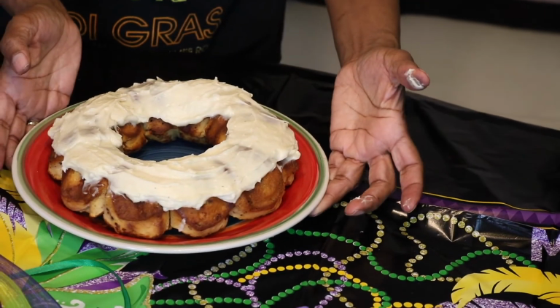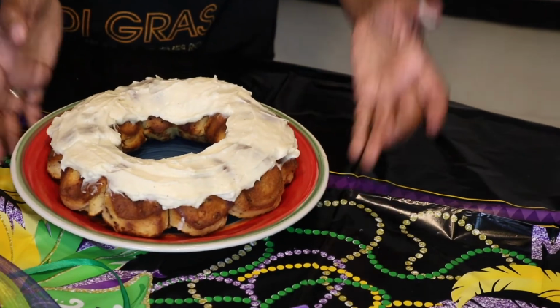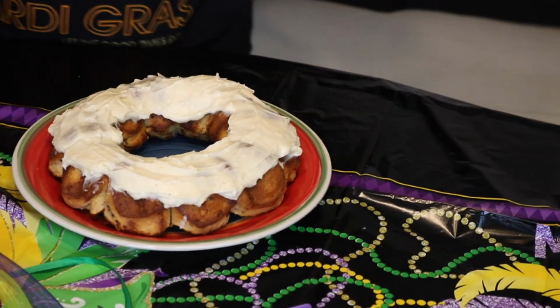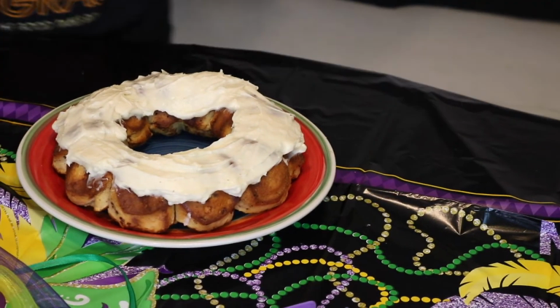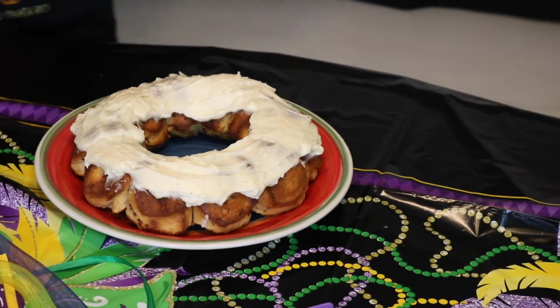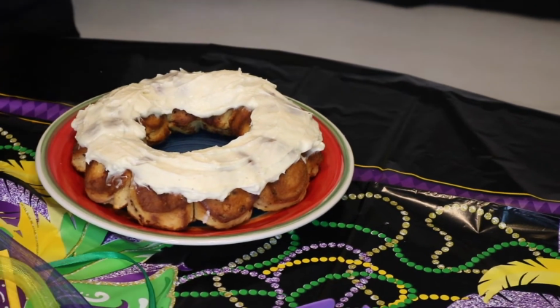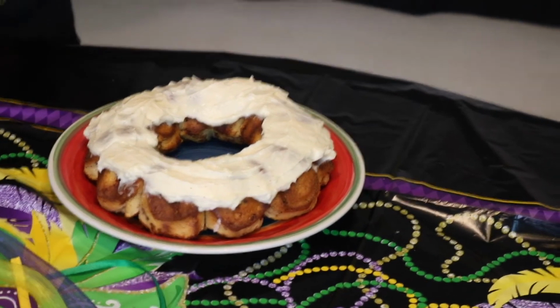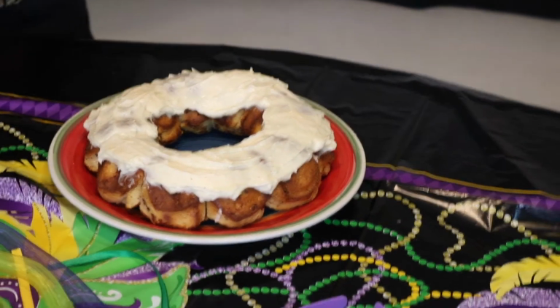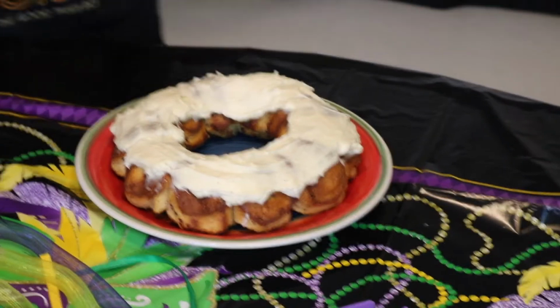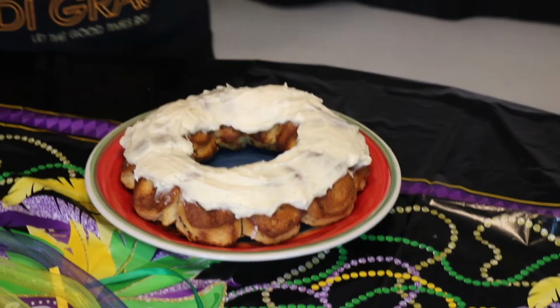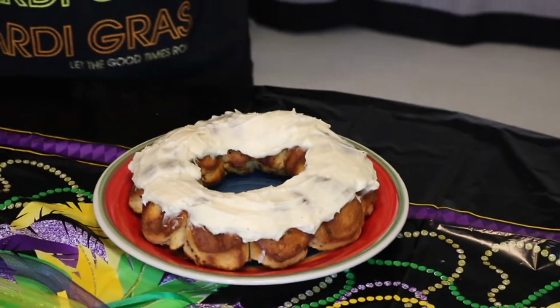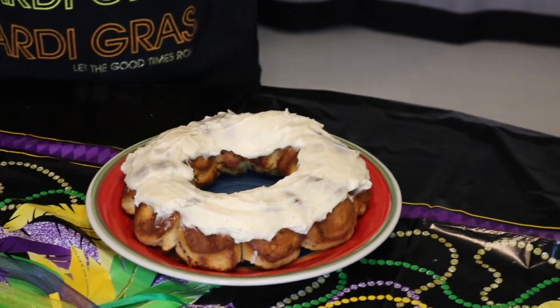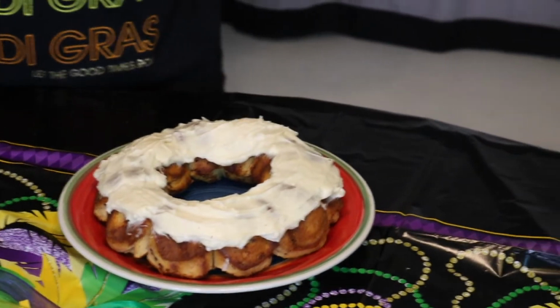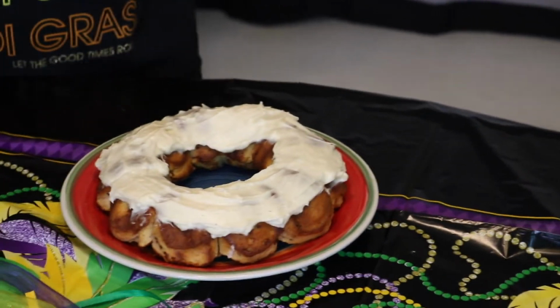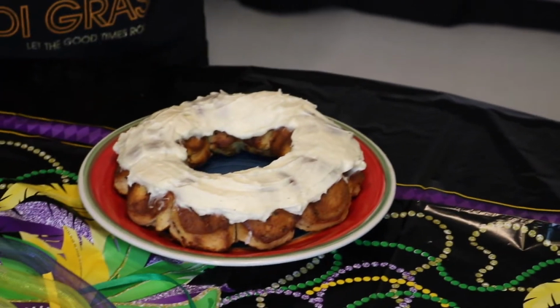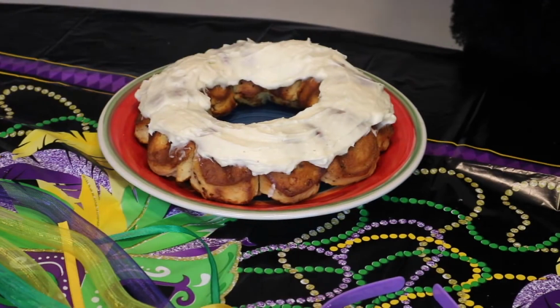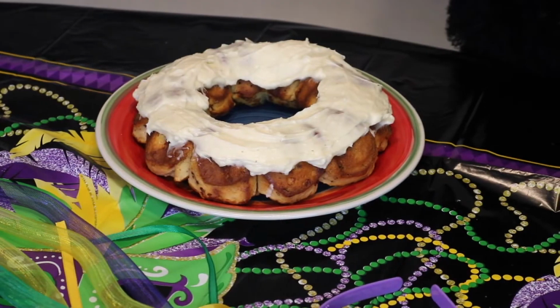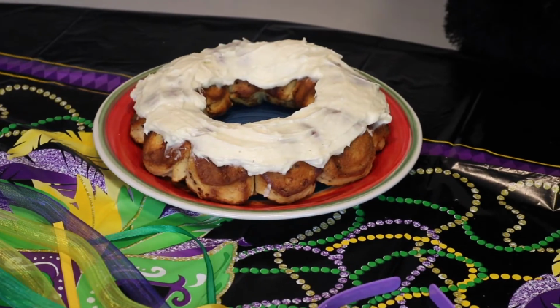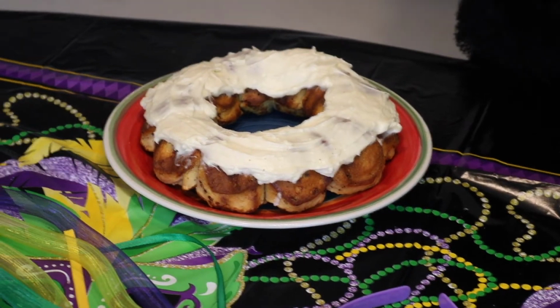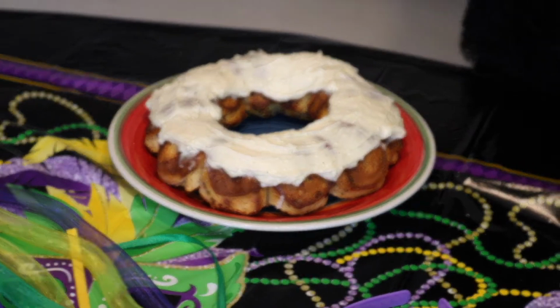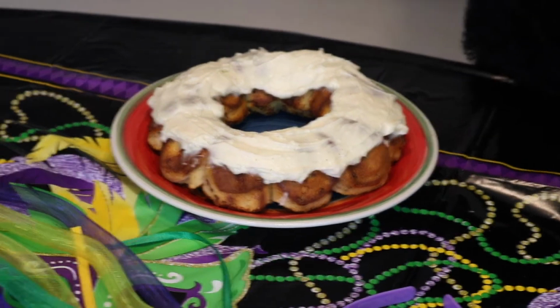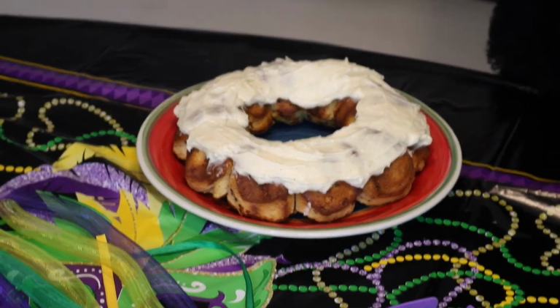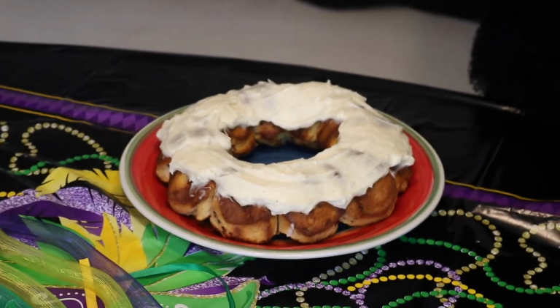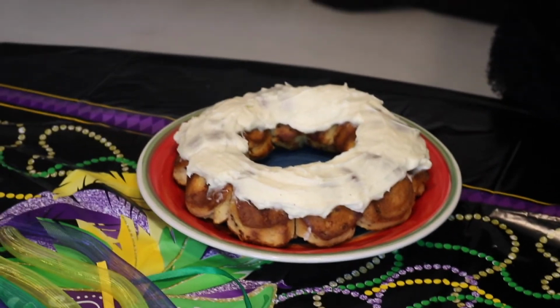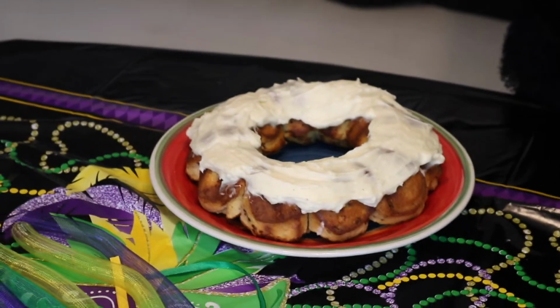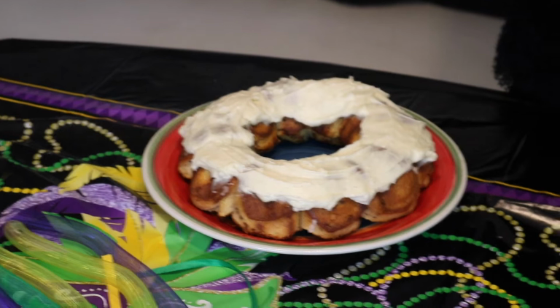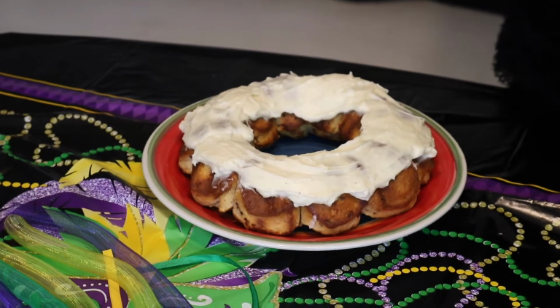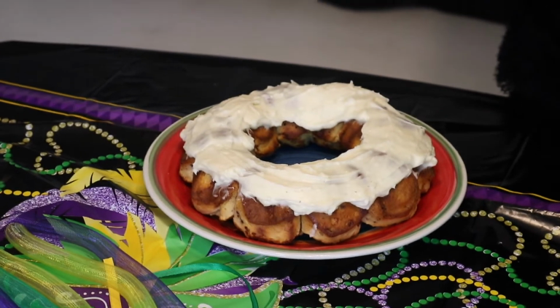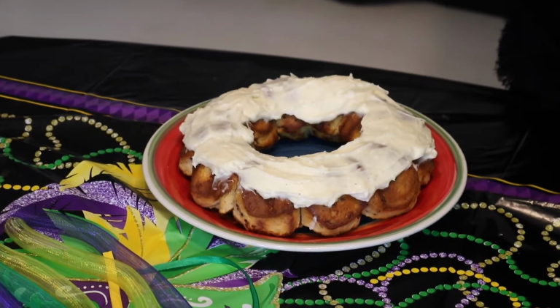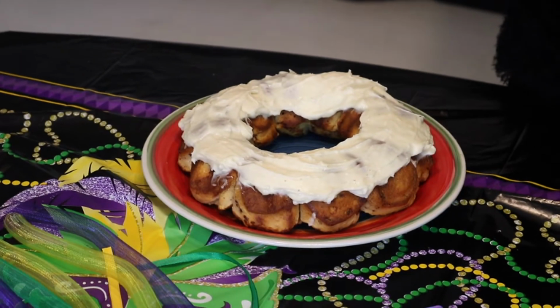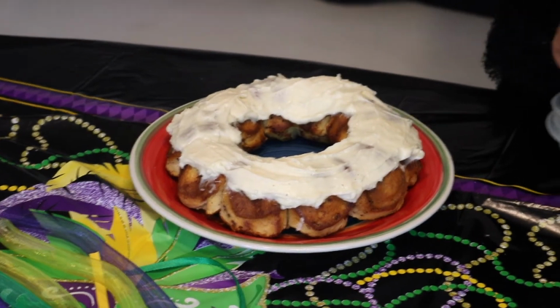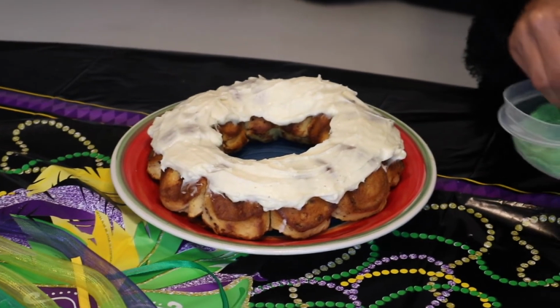And now we're going to sprinkle the sugar on top. So we're going to go ahead and put the green sprinkles on it. And don't forget that green represents faith.